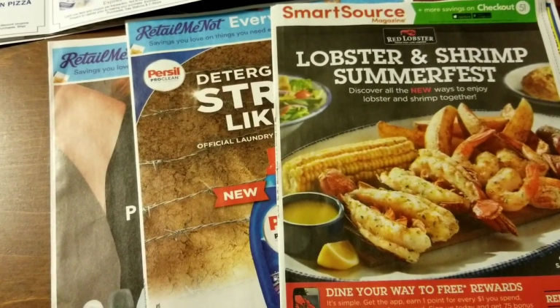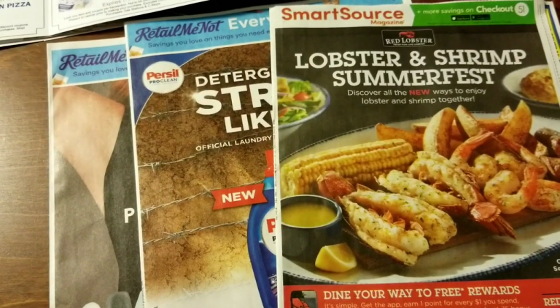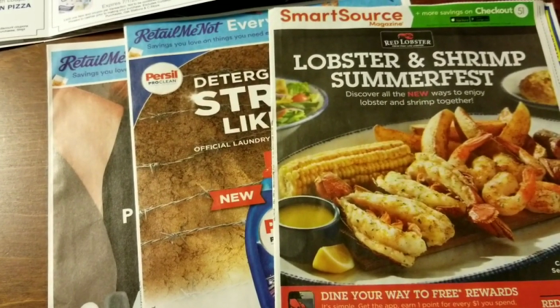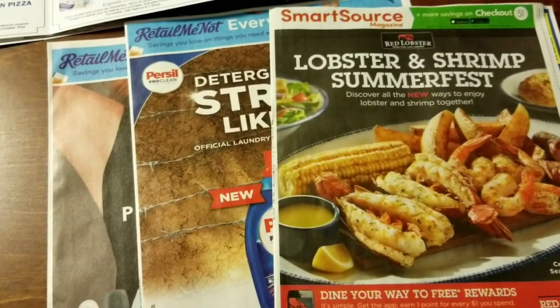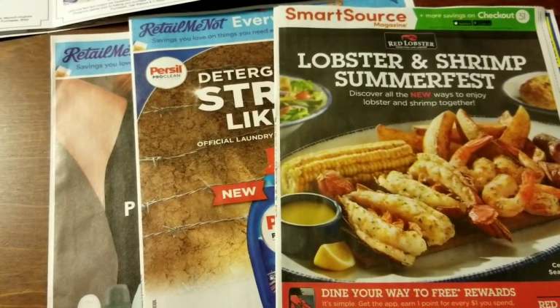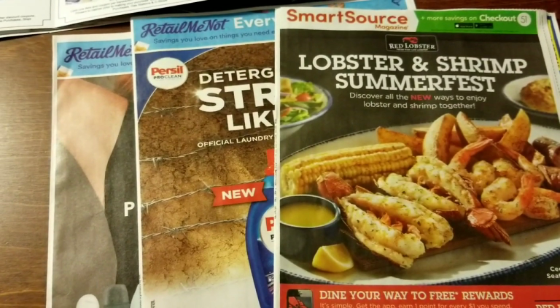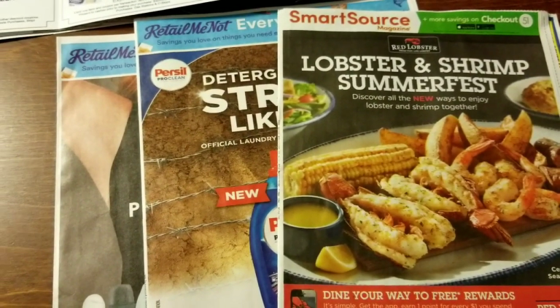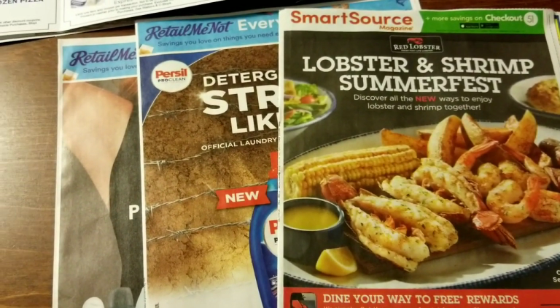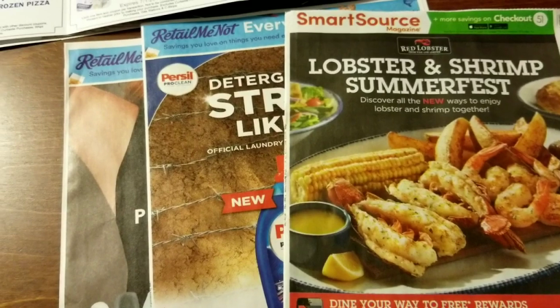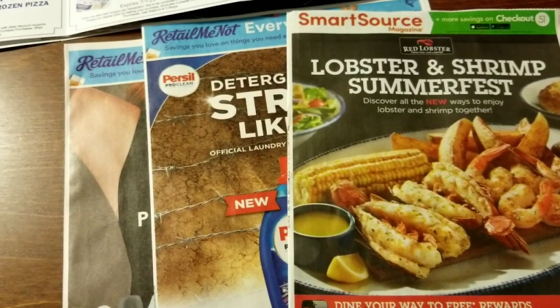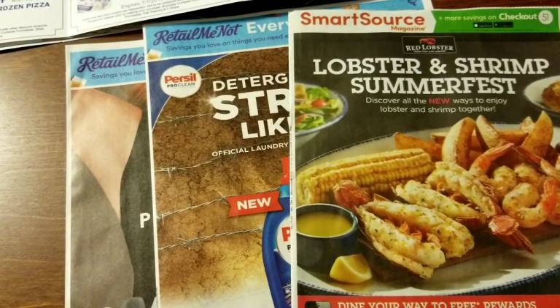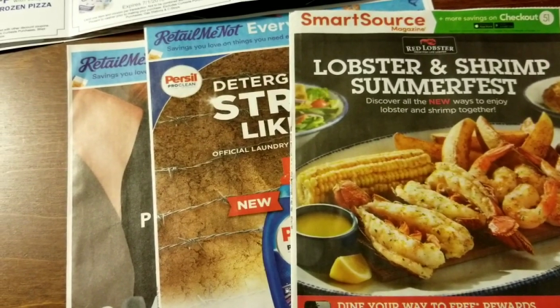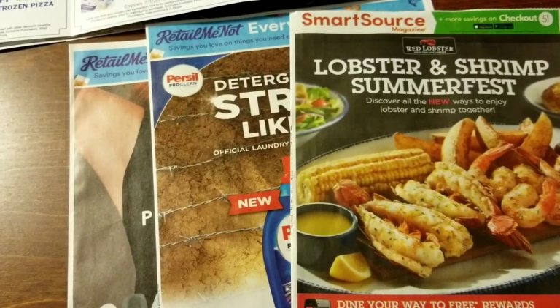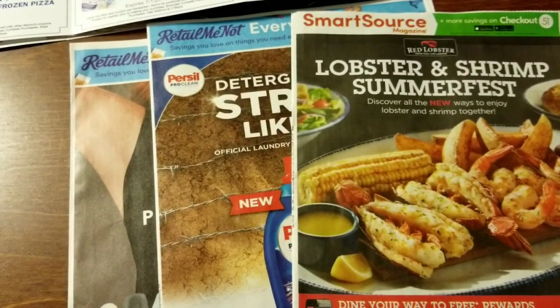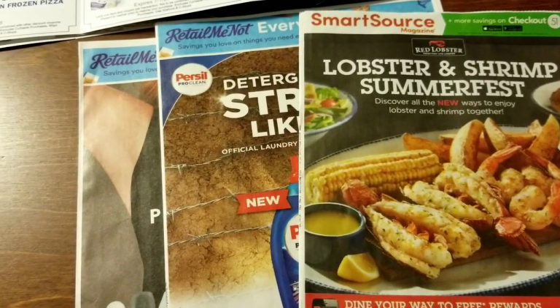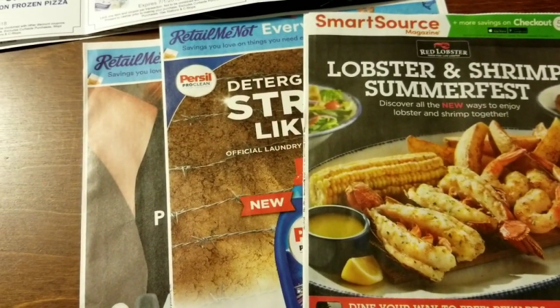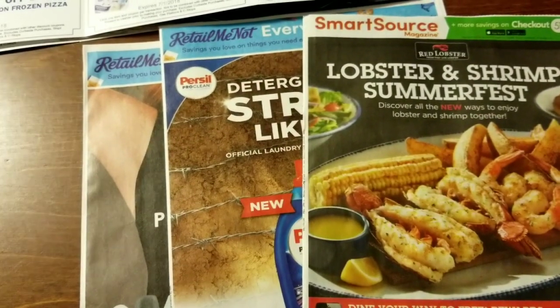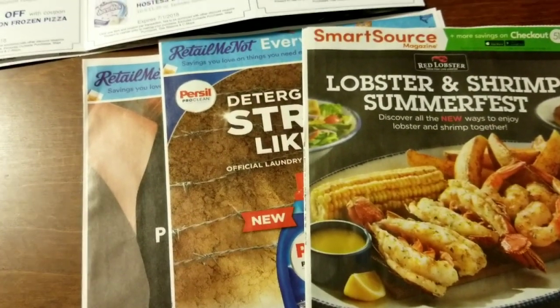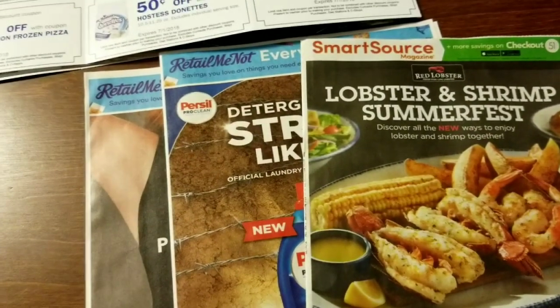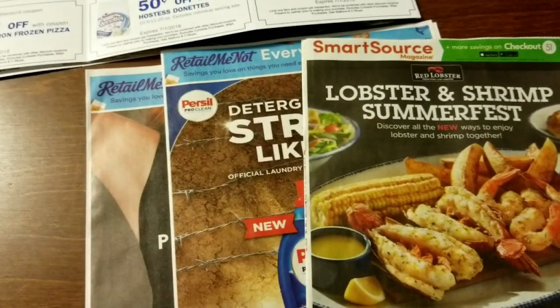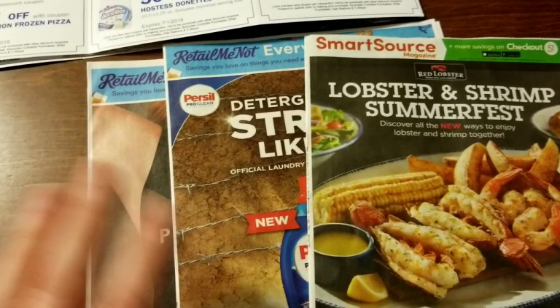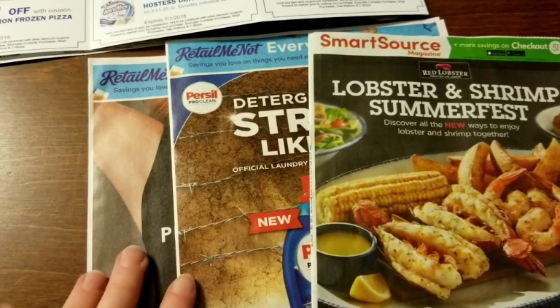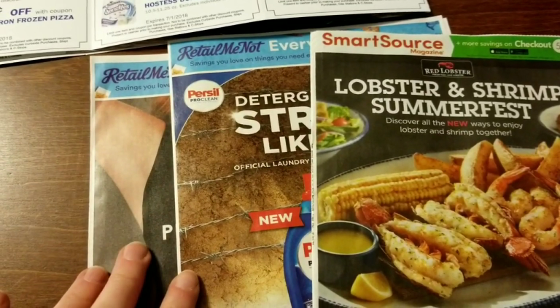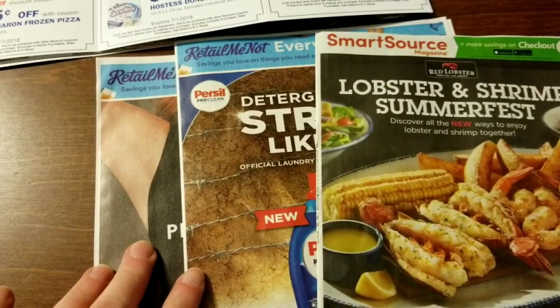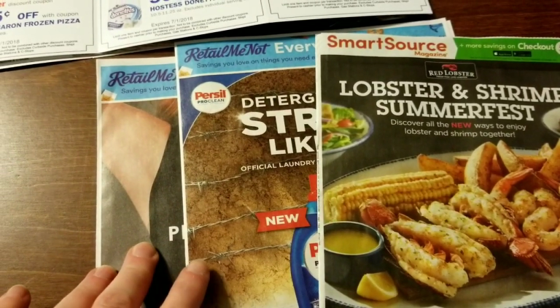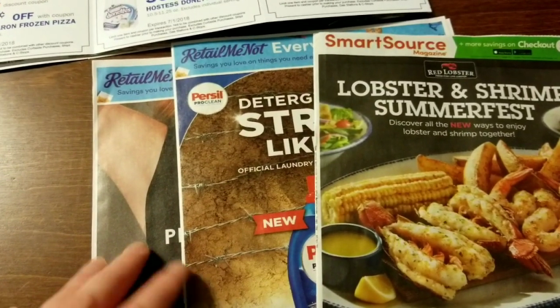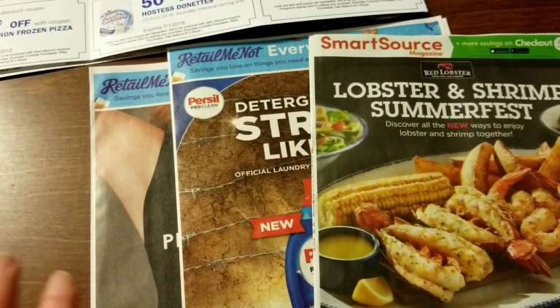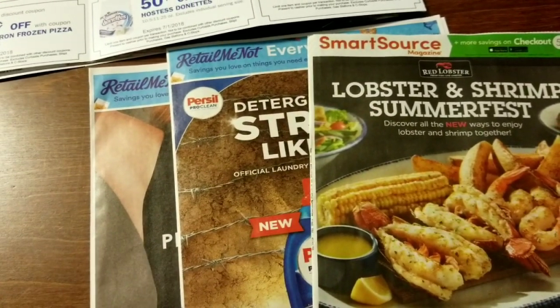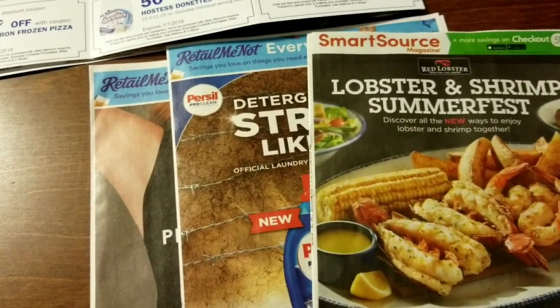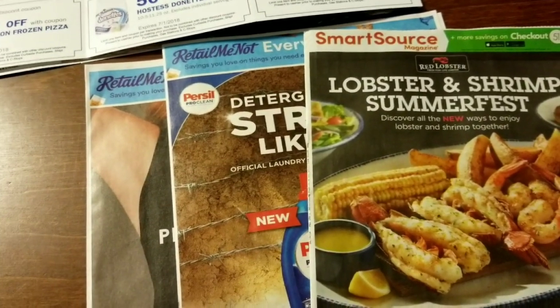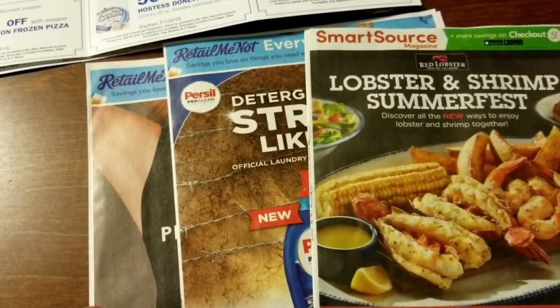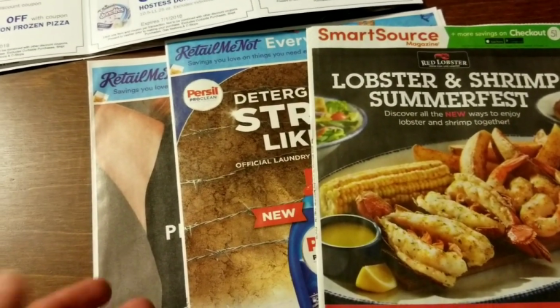Hey everybody, Michelle with Michelle's for a Living here. Thanks for watching my videos. It's Wednesday, June 6th of 2018, and I got this RetailMeNot in the mail today, so I thought I'd go through it.